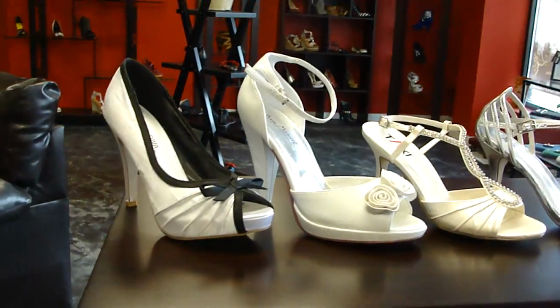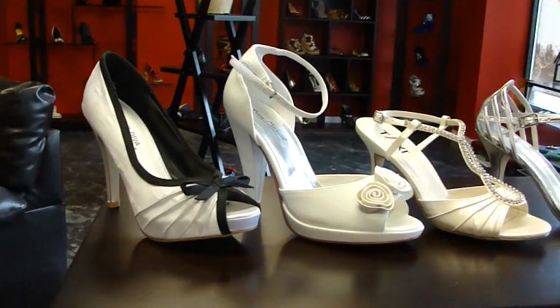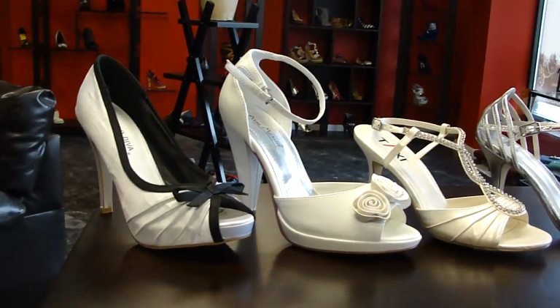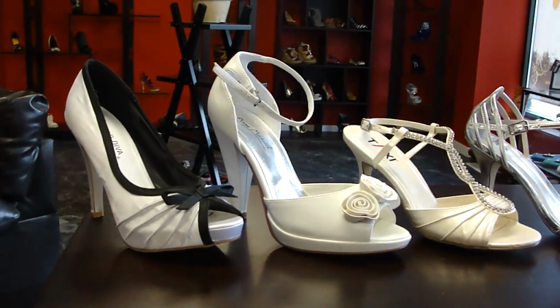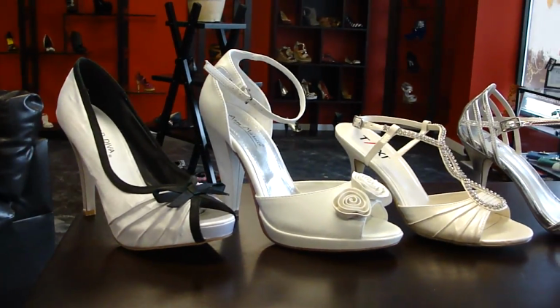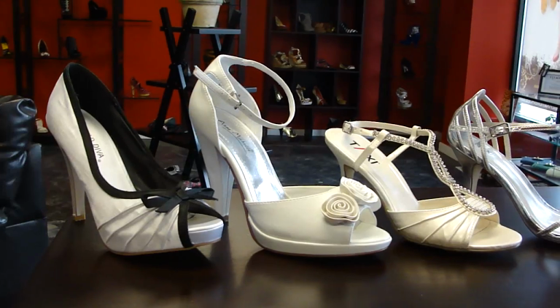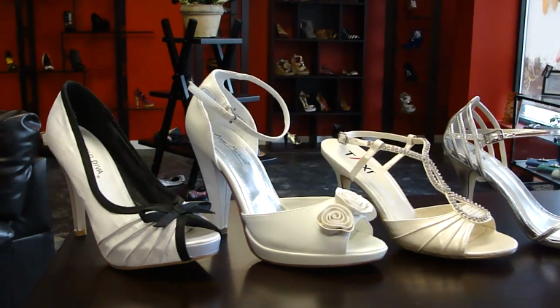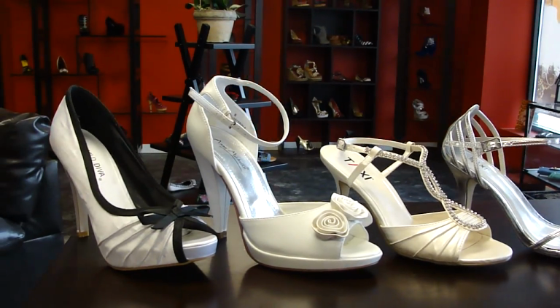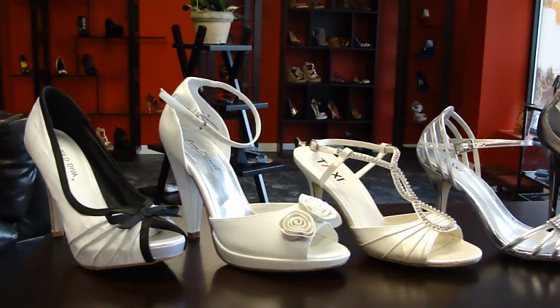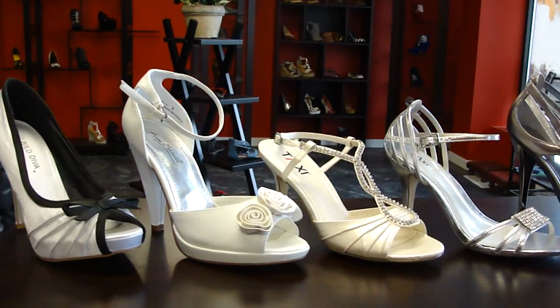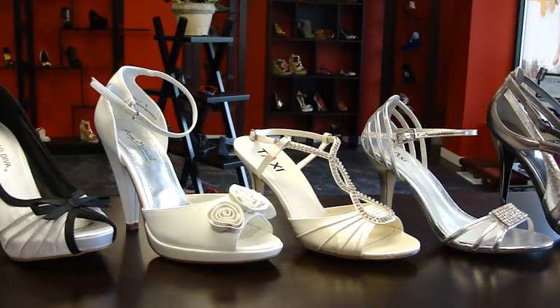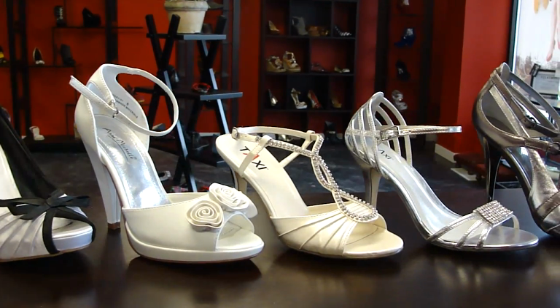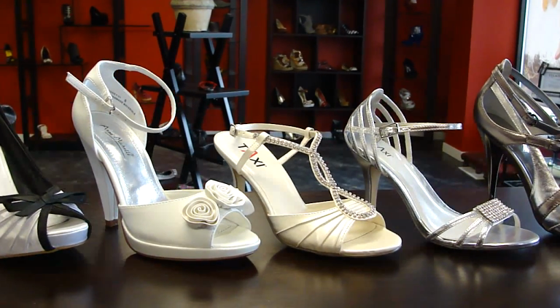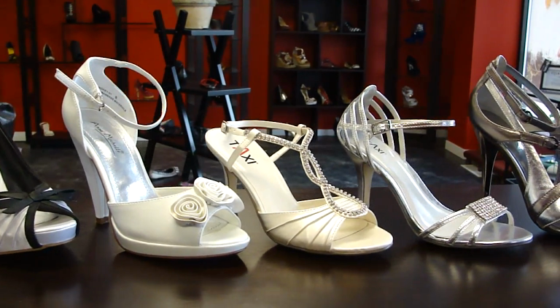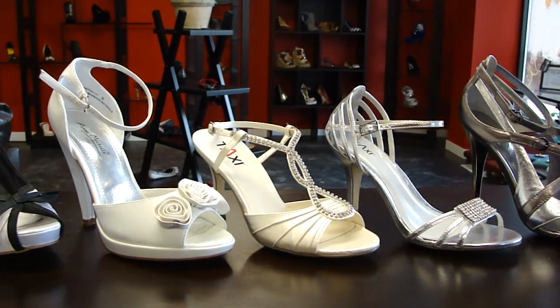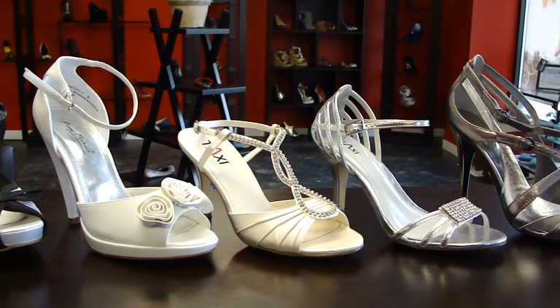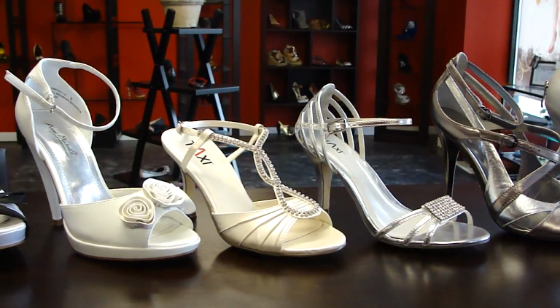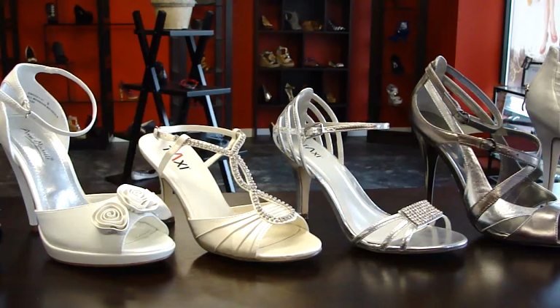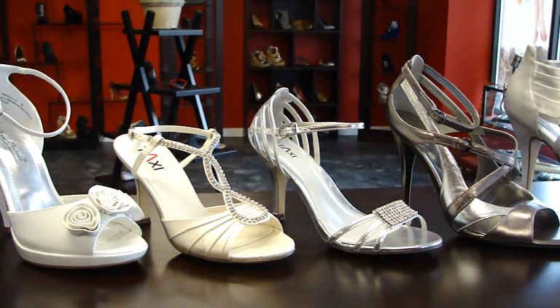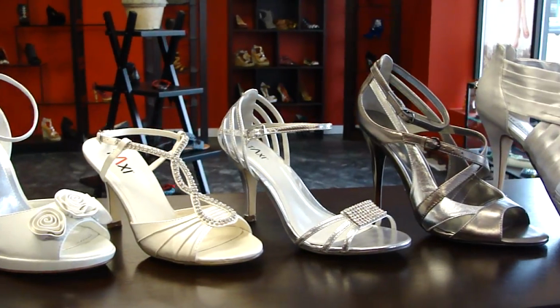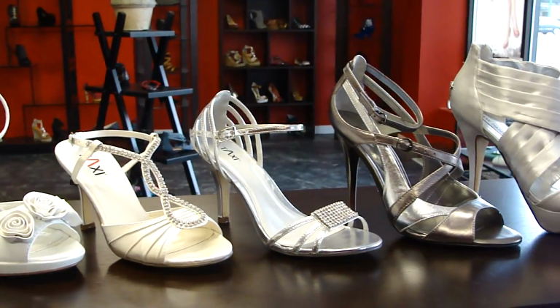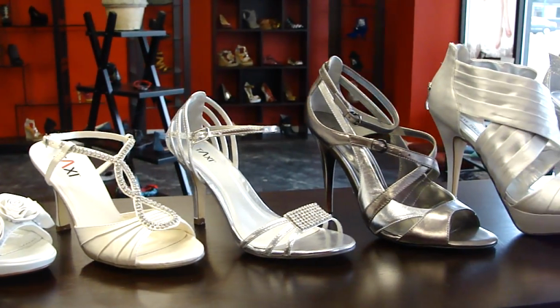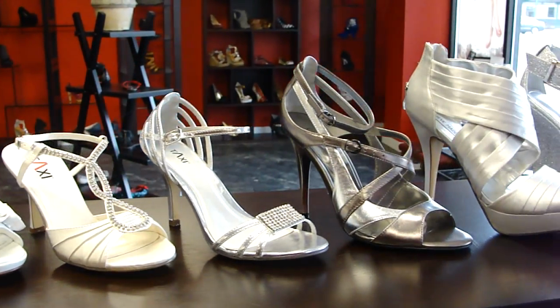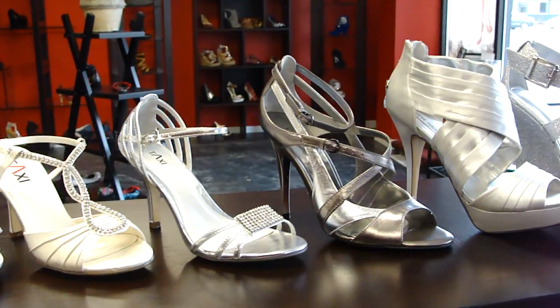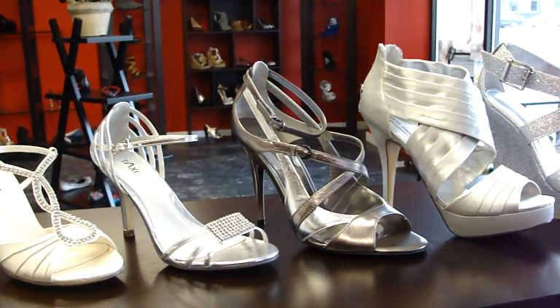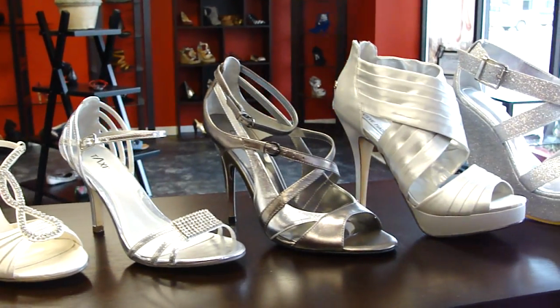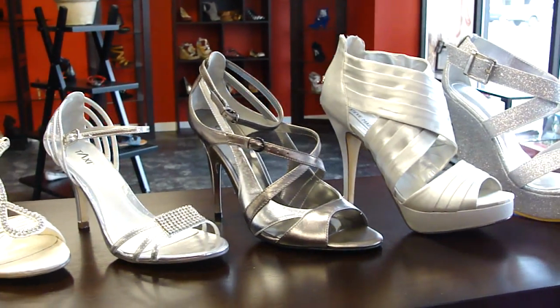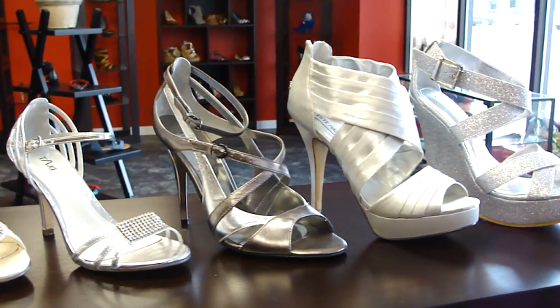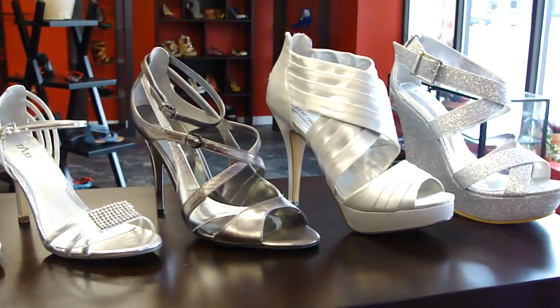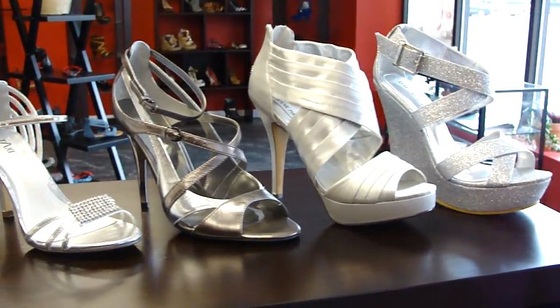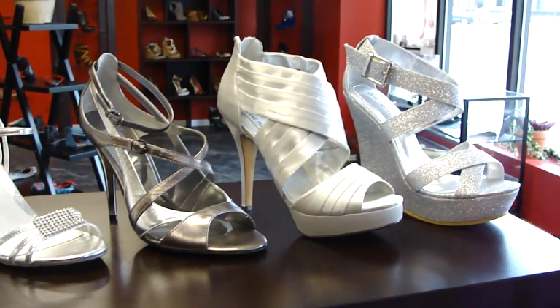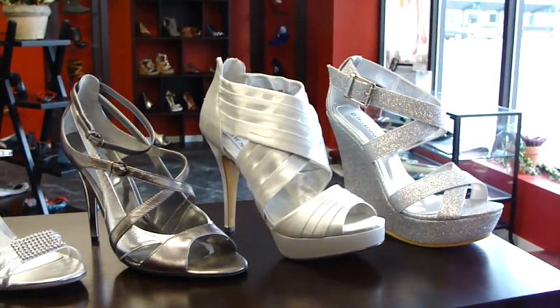White is always a good choice. You have some ivory here, strappy for the summers, nice shorter taller heels. At the end we even have a wedge here.